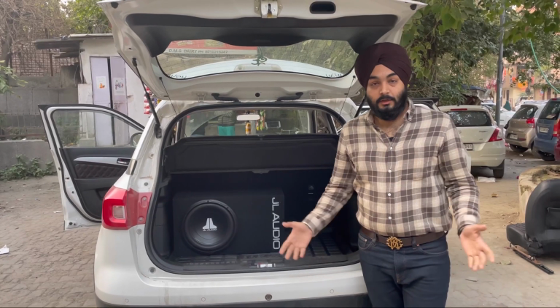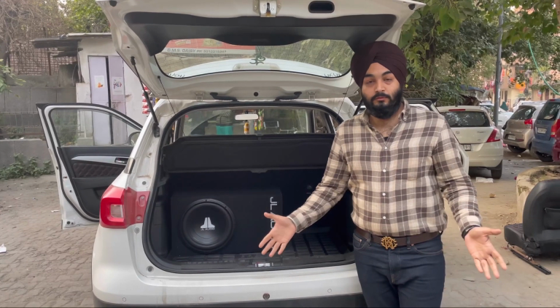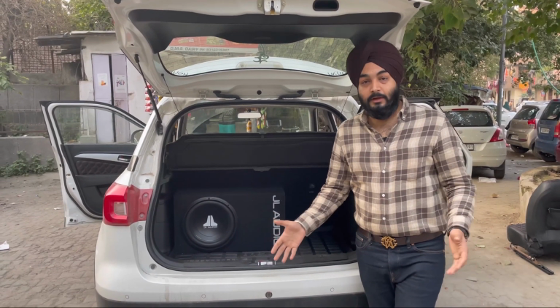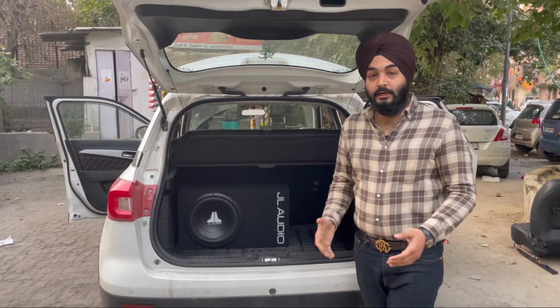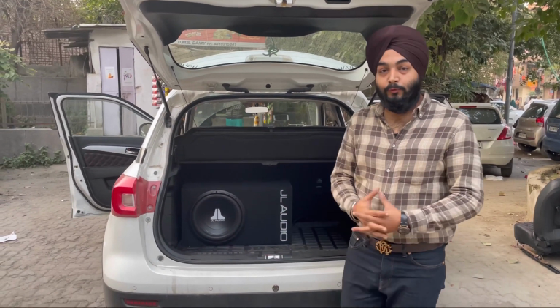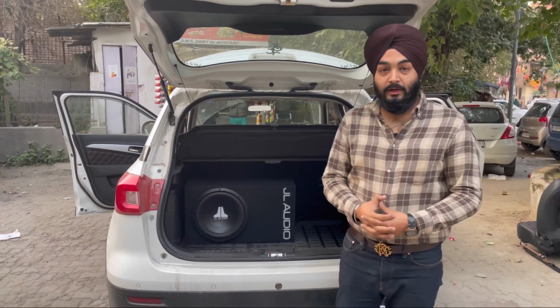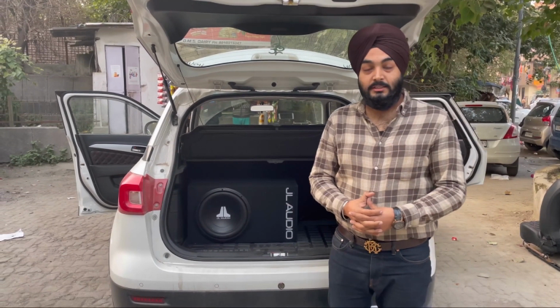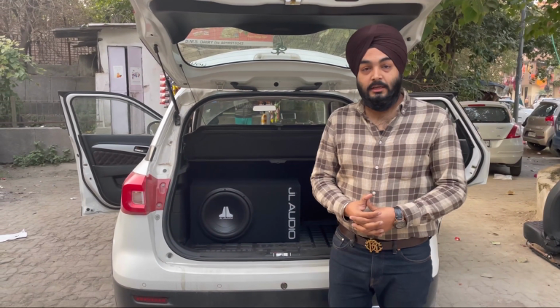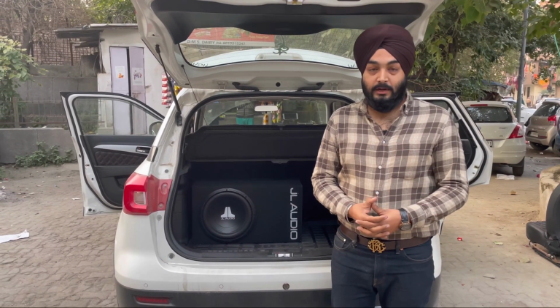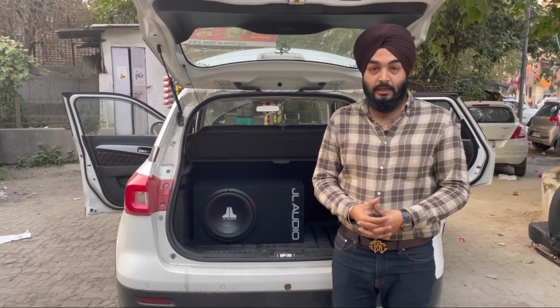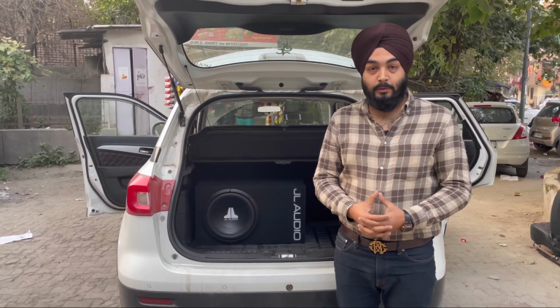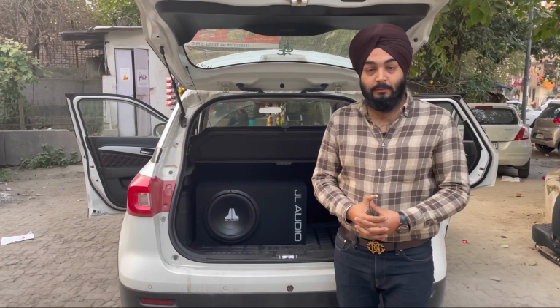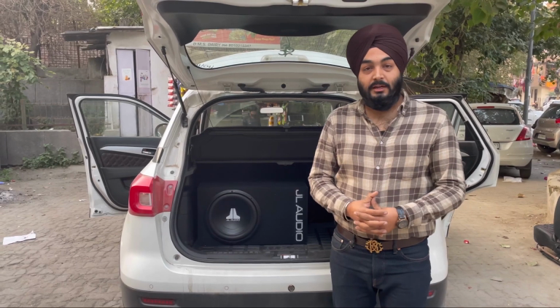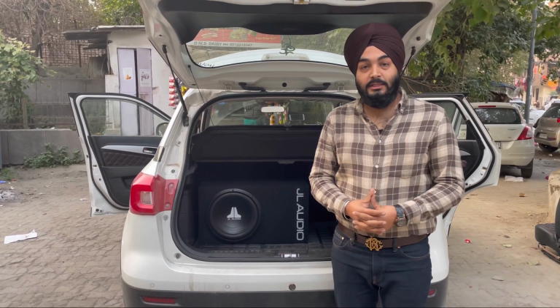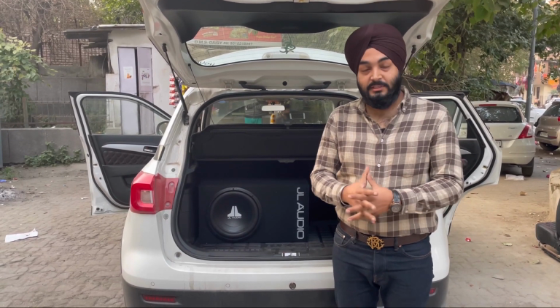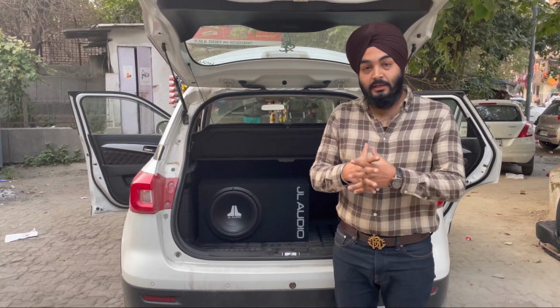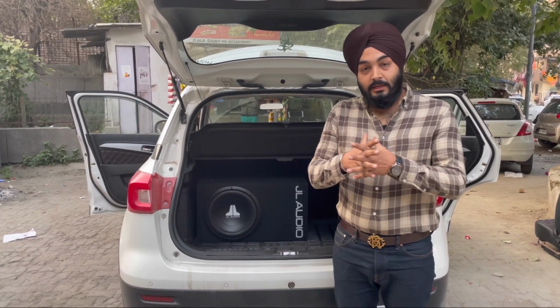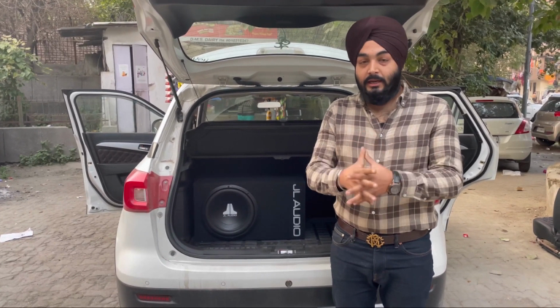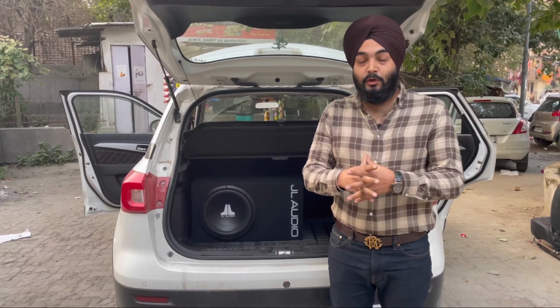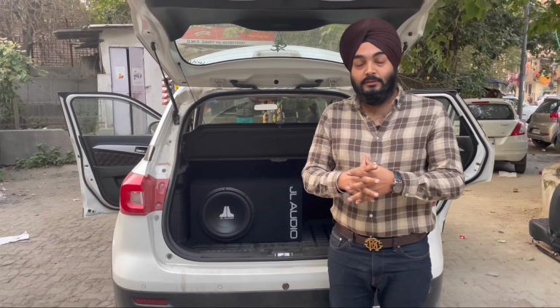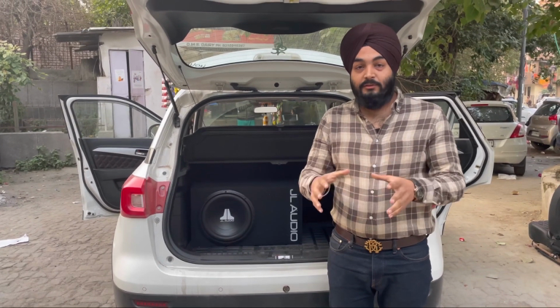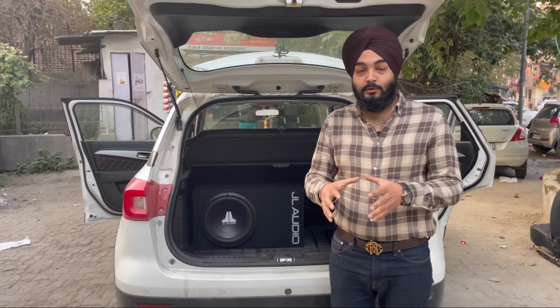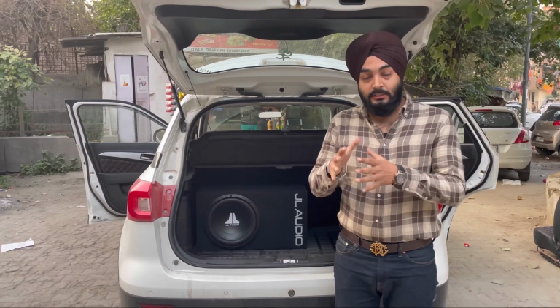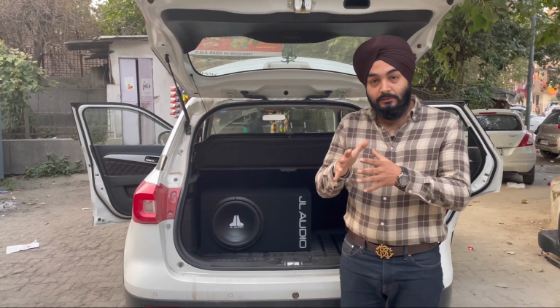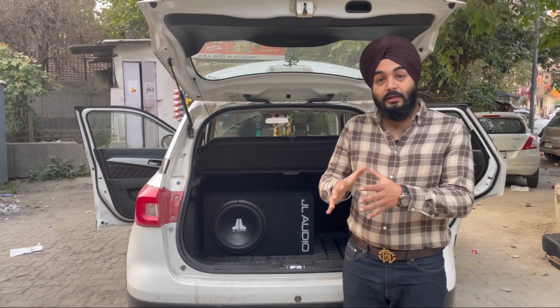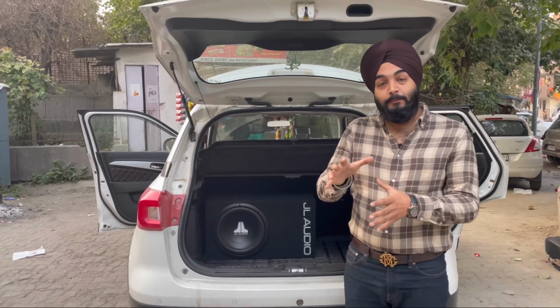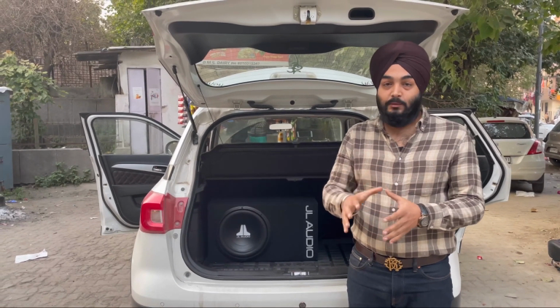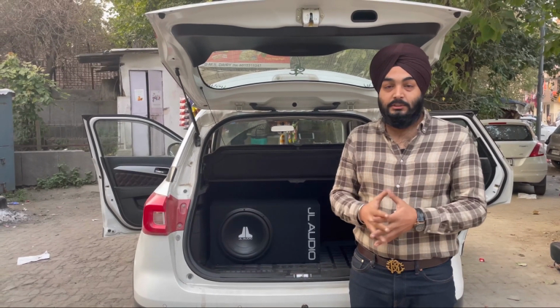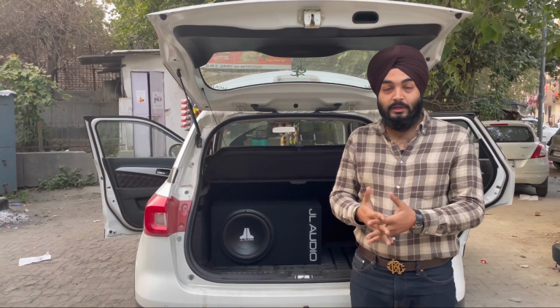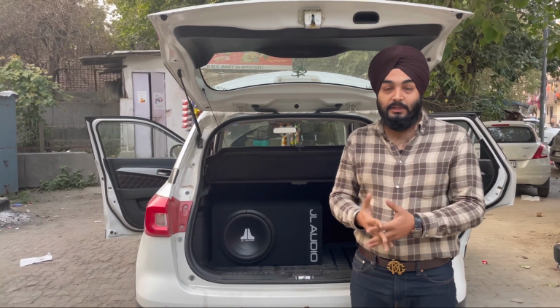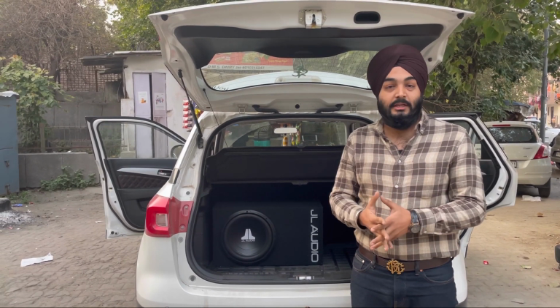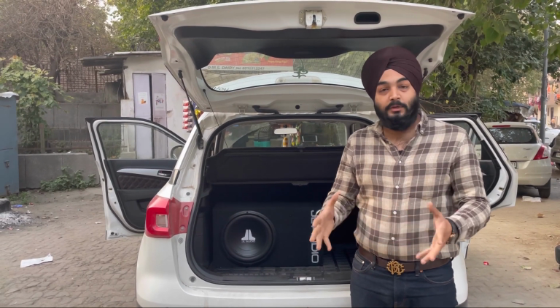Hello everyone, welcome back once again to a new video of Ladikar Accessories. My name is Ginny, and today's video is for the bass lovers — those who like bass in their car and don't have satisfaction from their speakers.